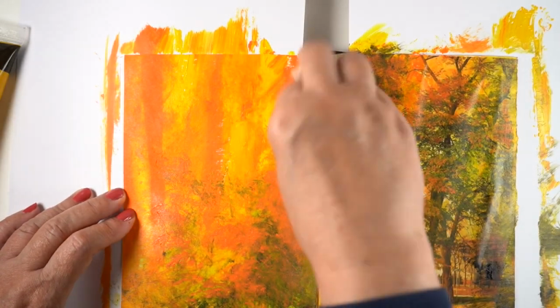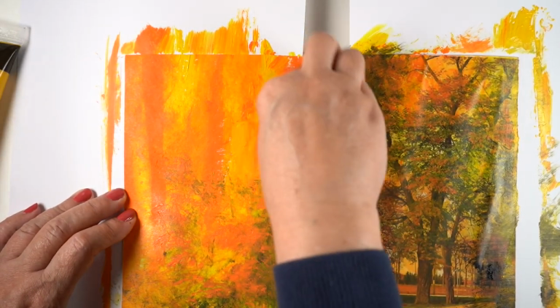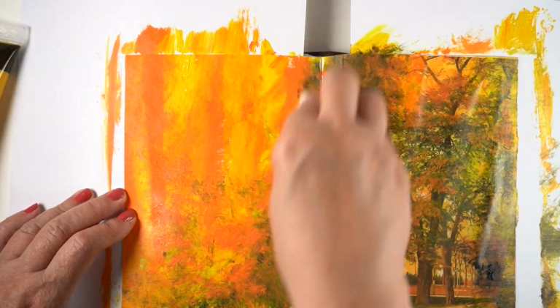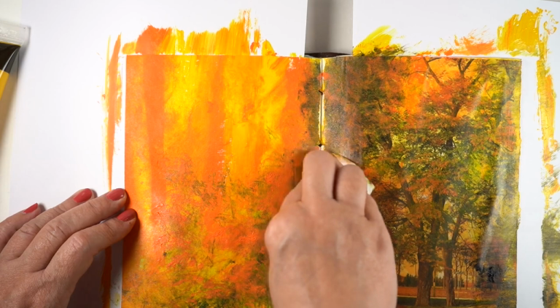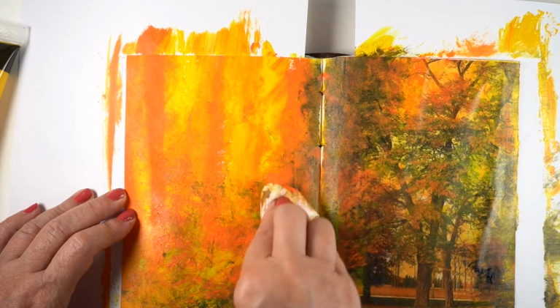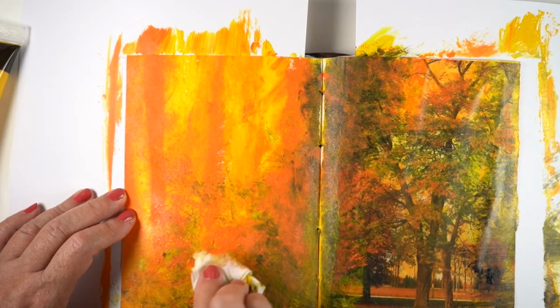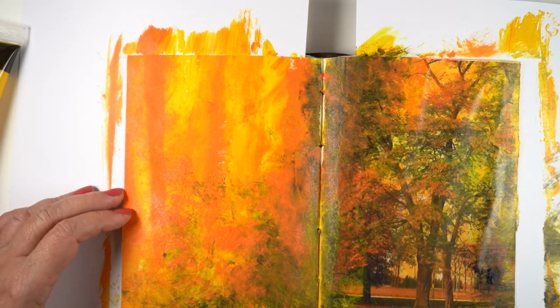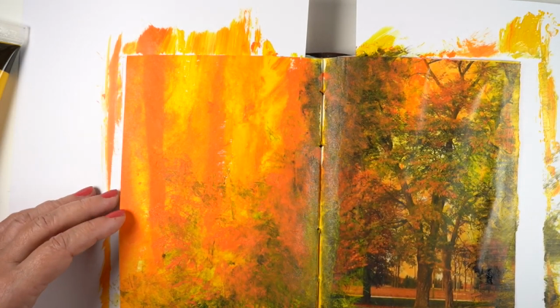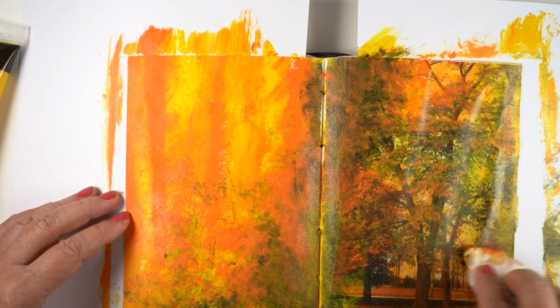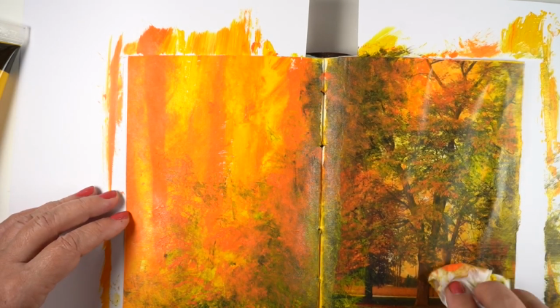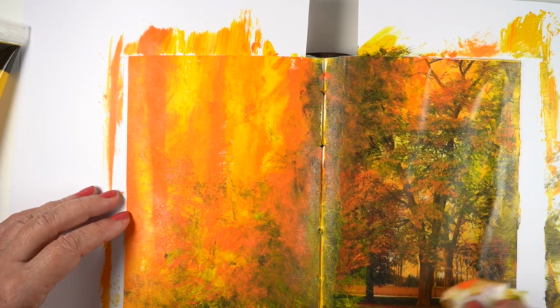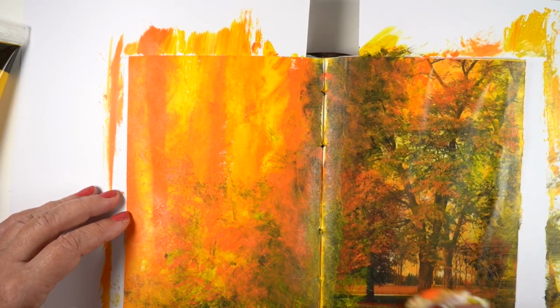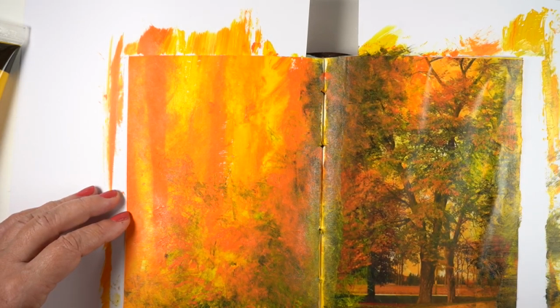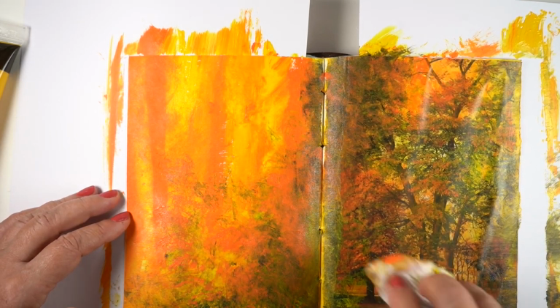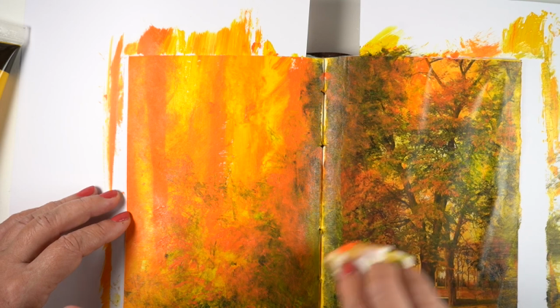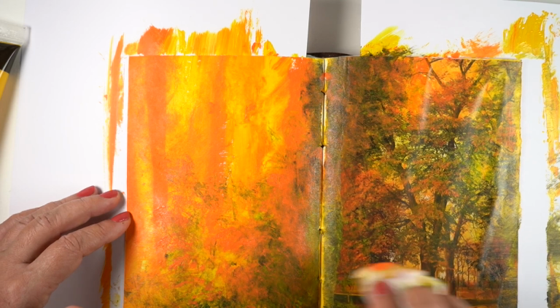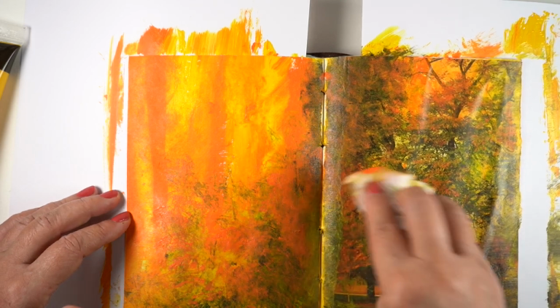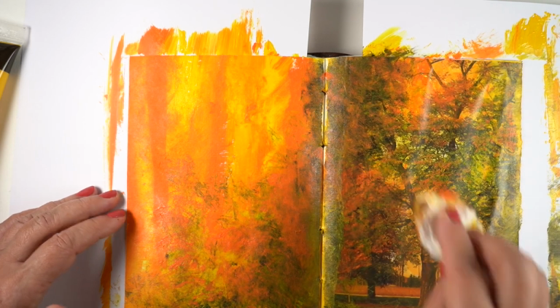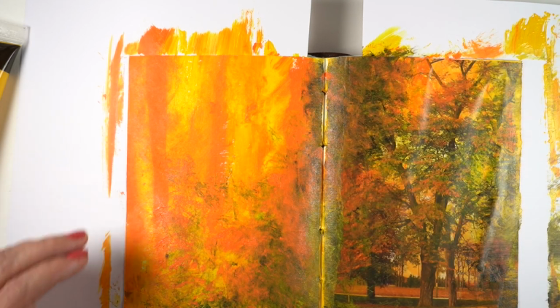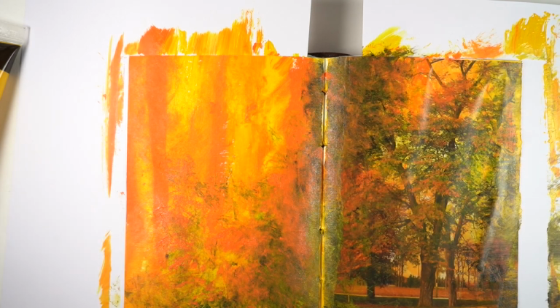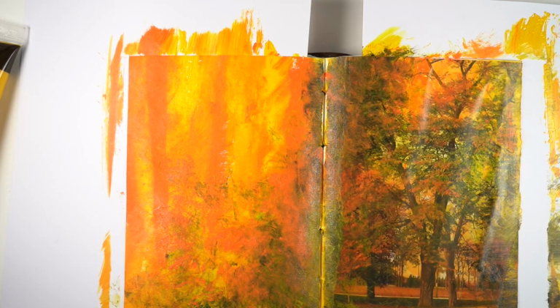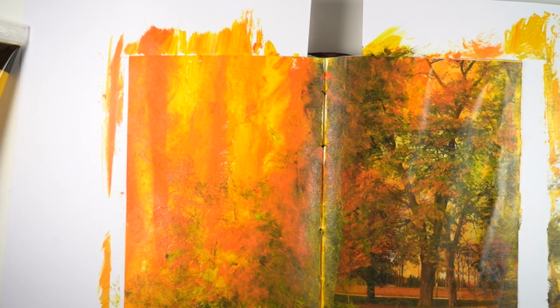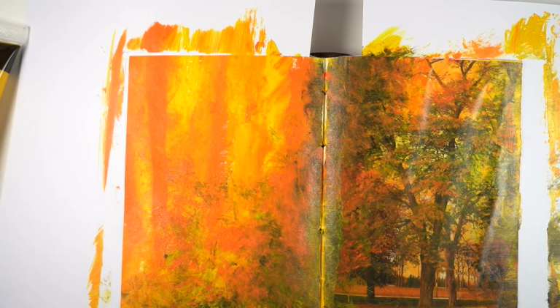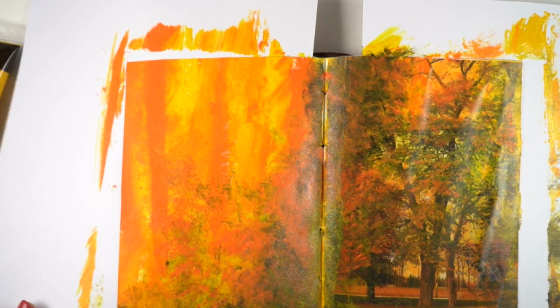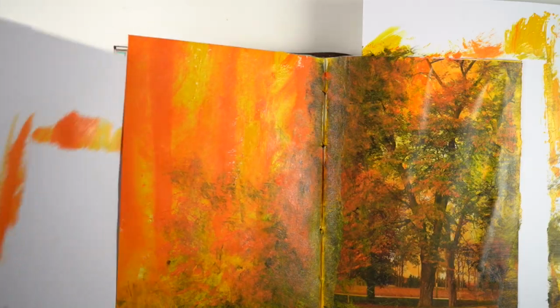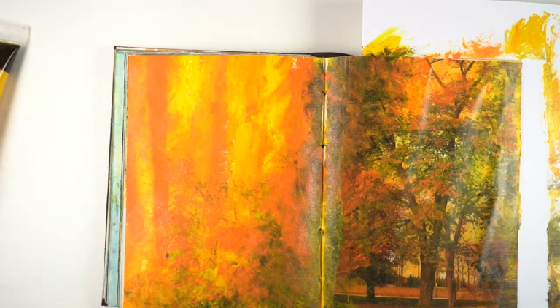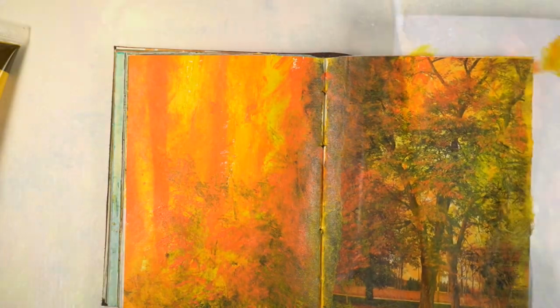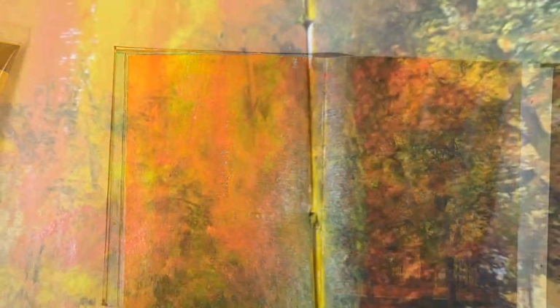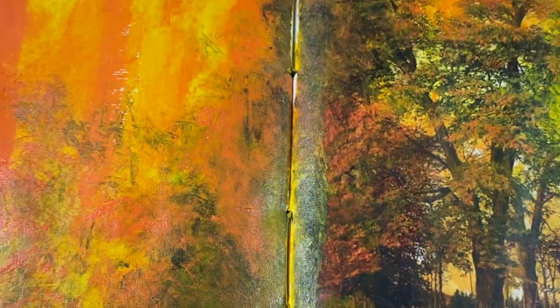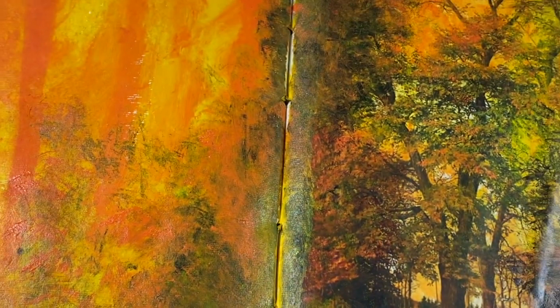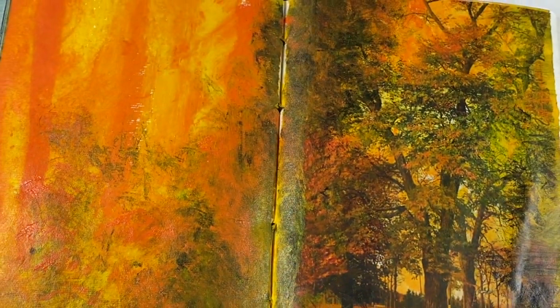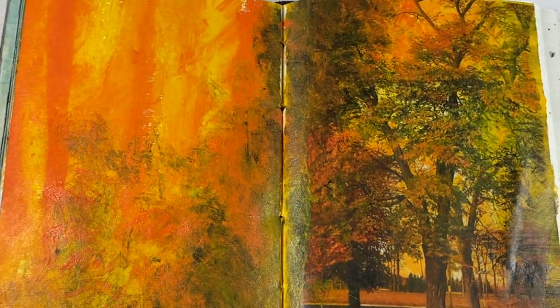You can see how I'm changing the colors in the photograph by taking some of the color from the rest of the page and tapping it on top of the picture. And there we go — all finished and ready to do some journaling, doodling, or drawing.